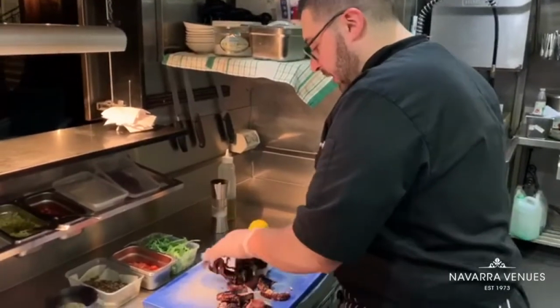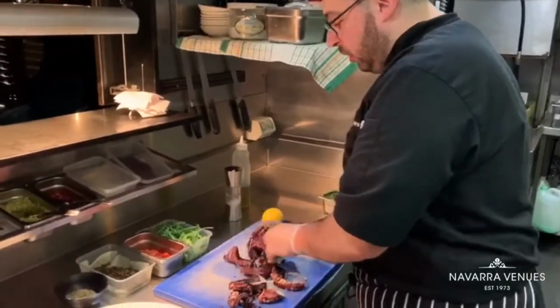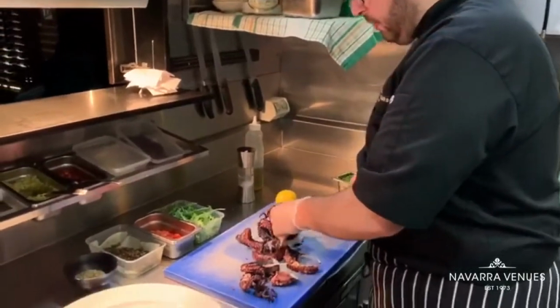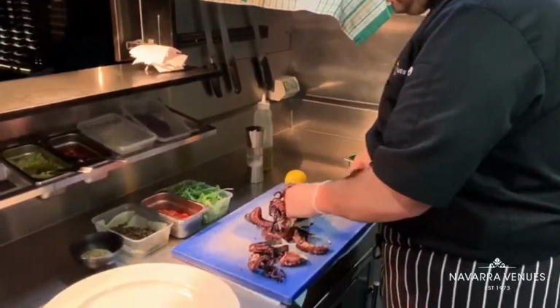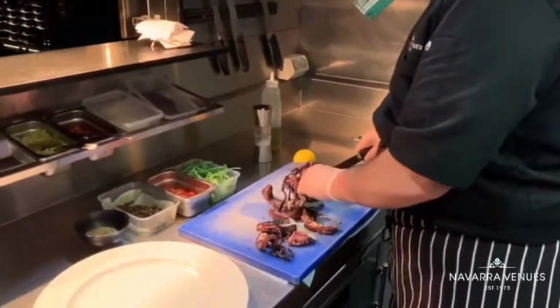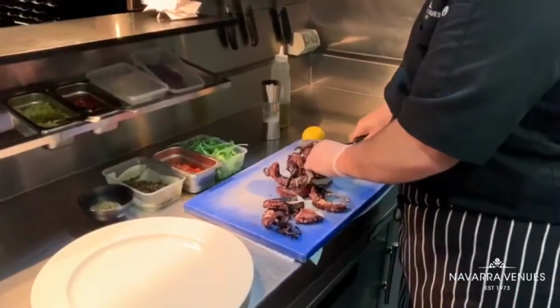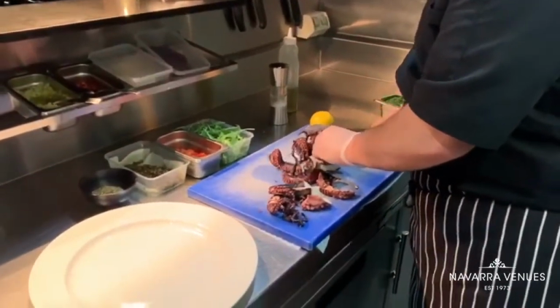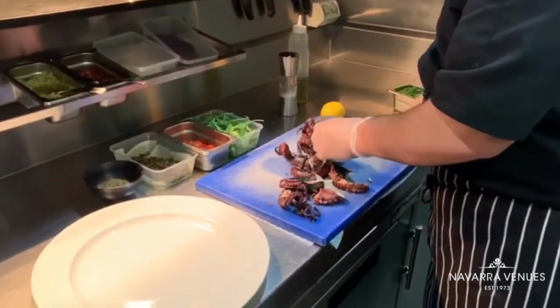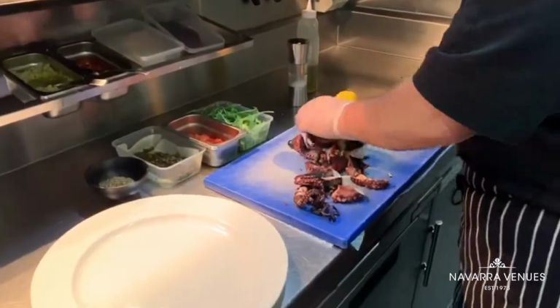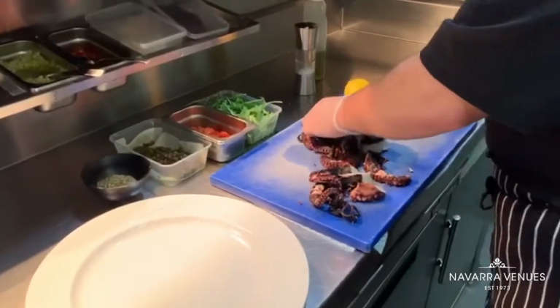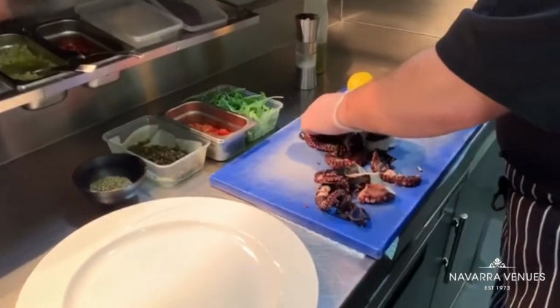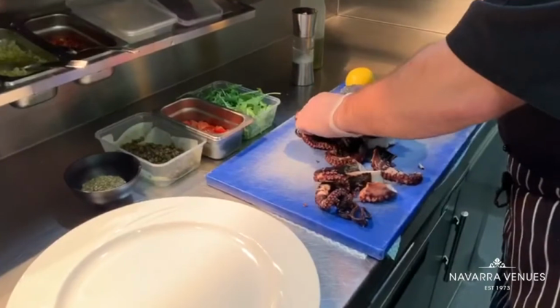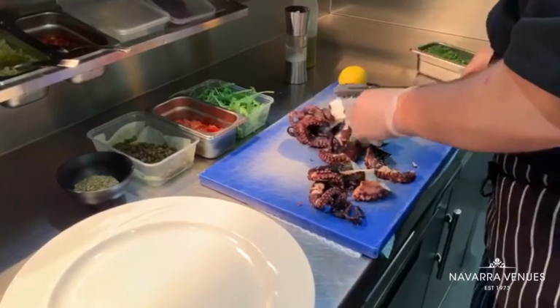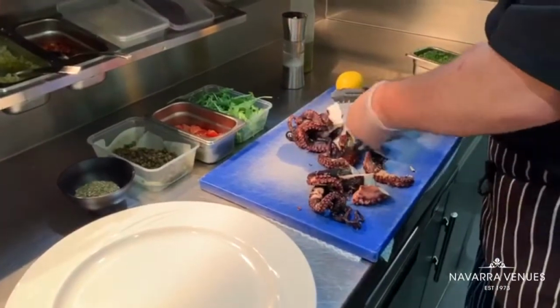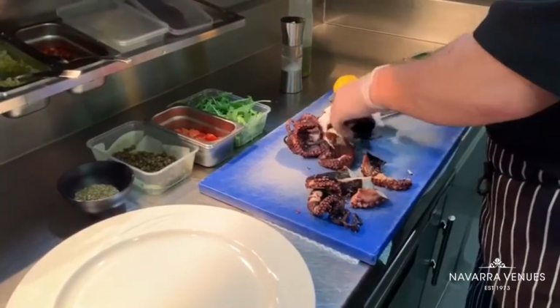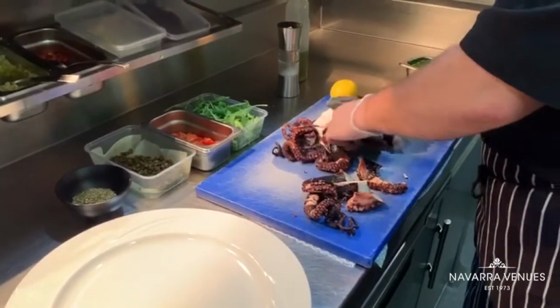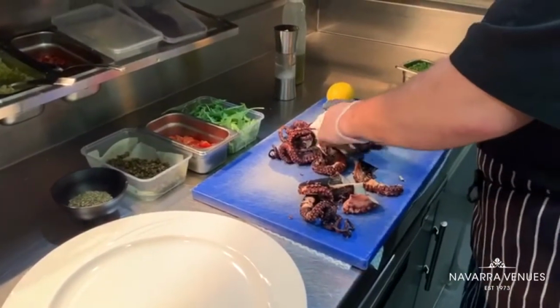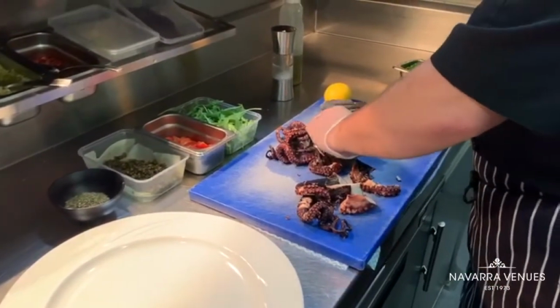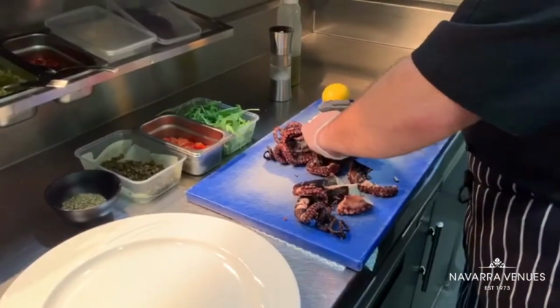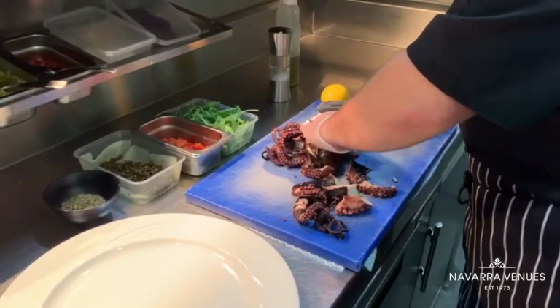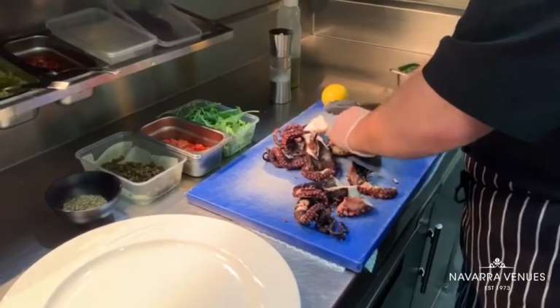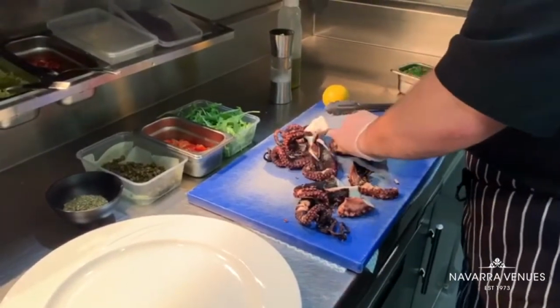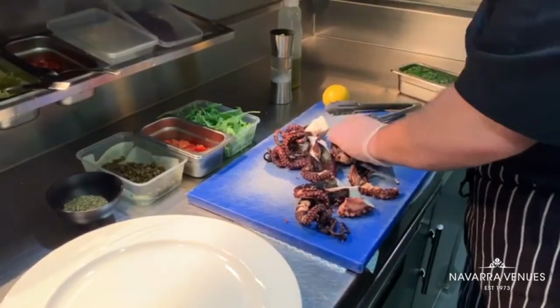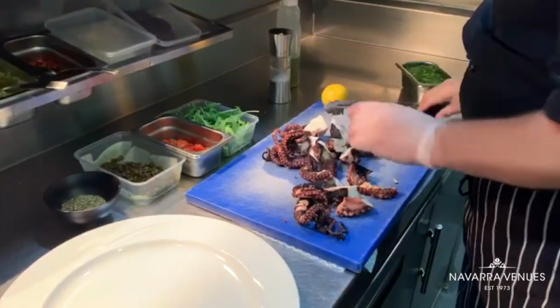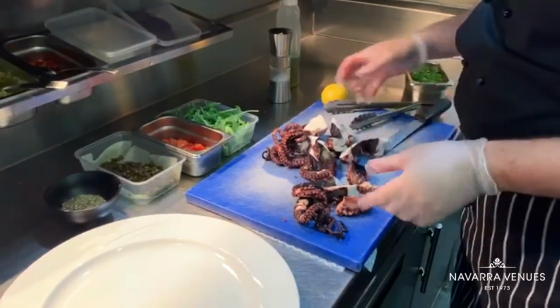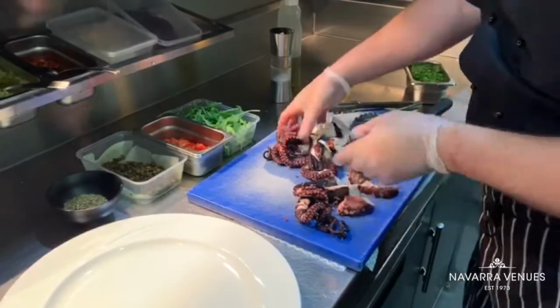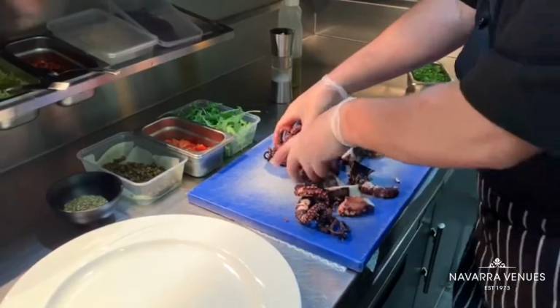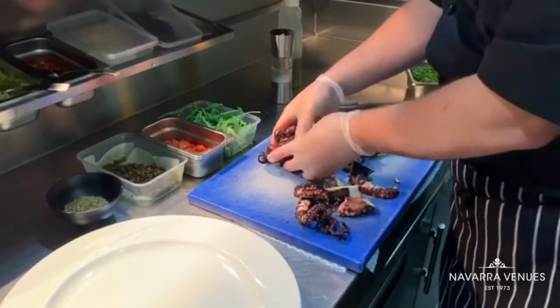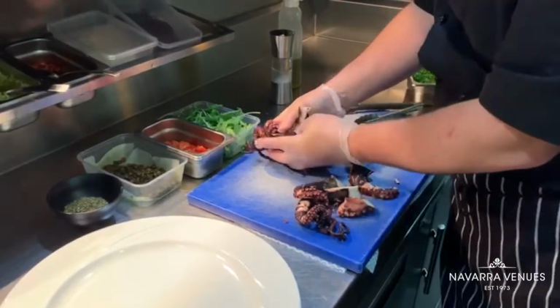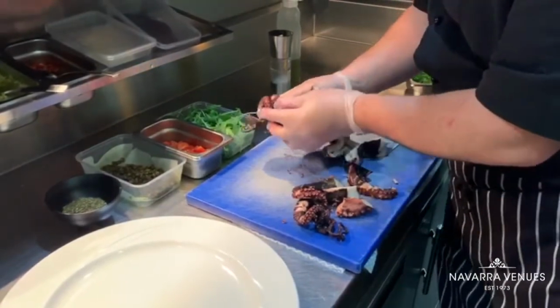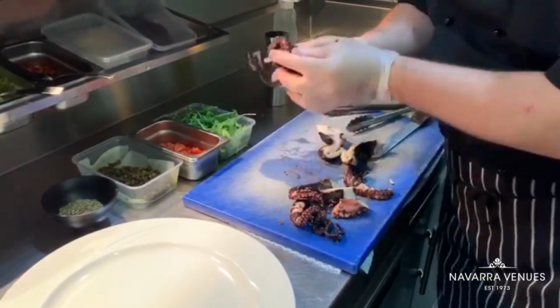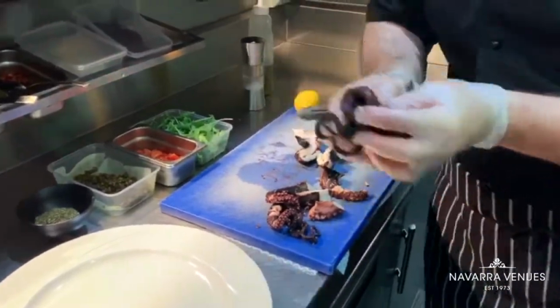Just boil for about 40 minutes in the salt water. Now that it is cut, I'm going to place it on the grill to give it the smoky flavor.